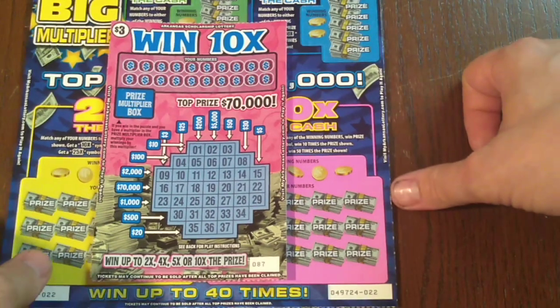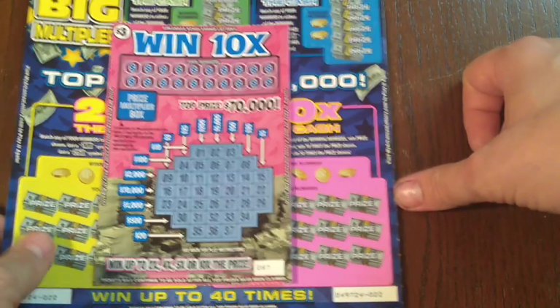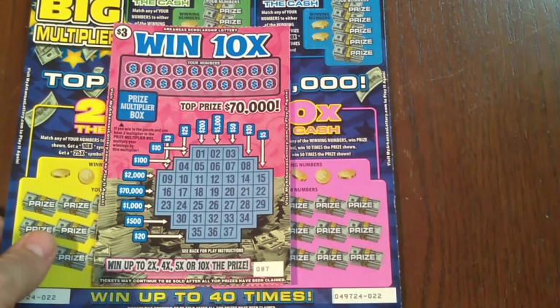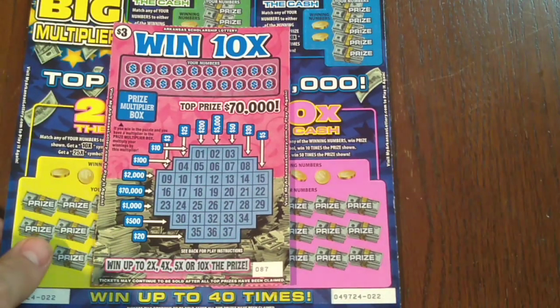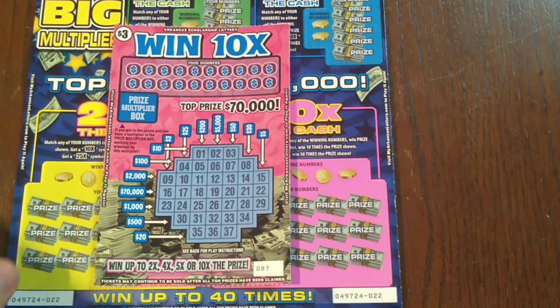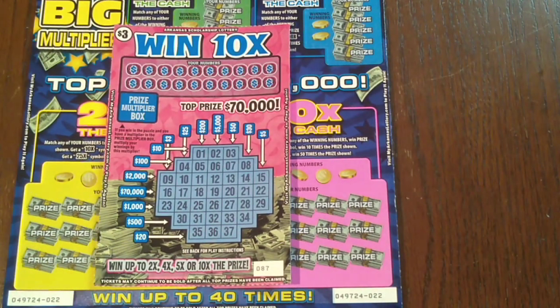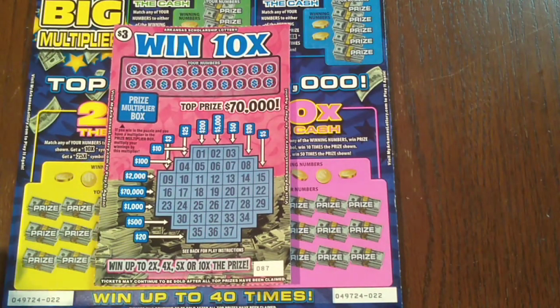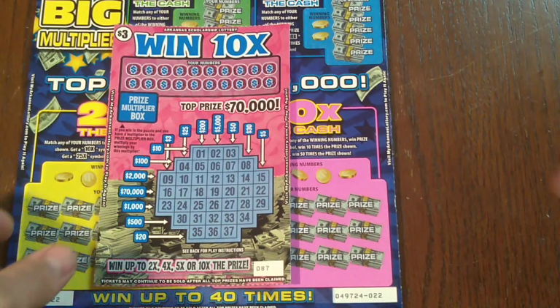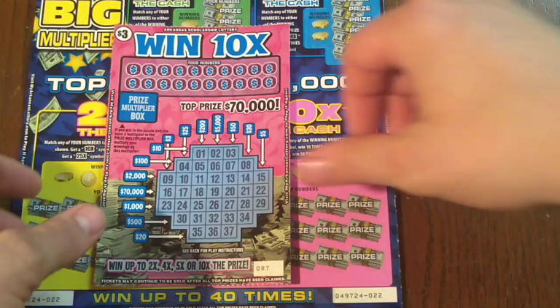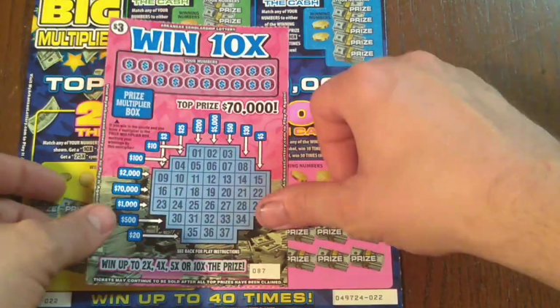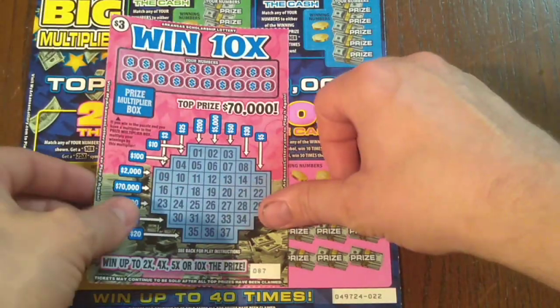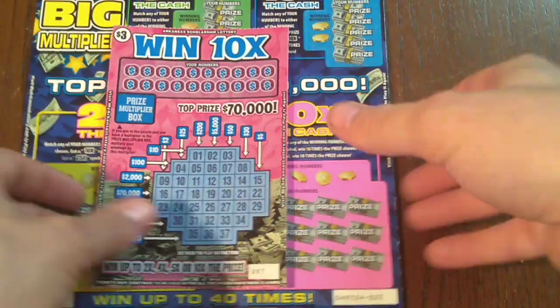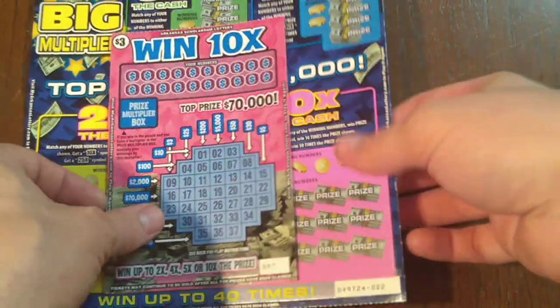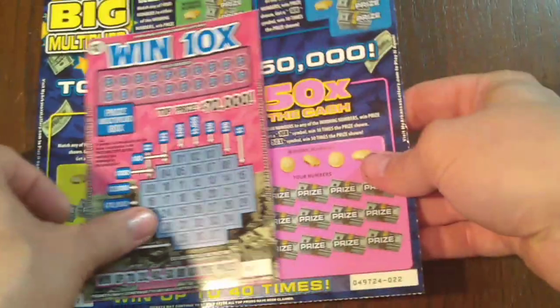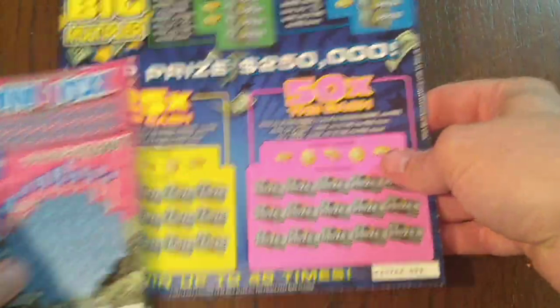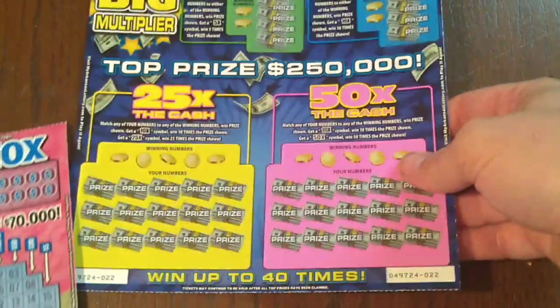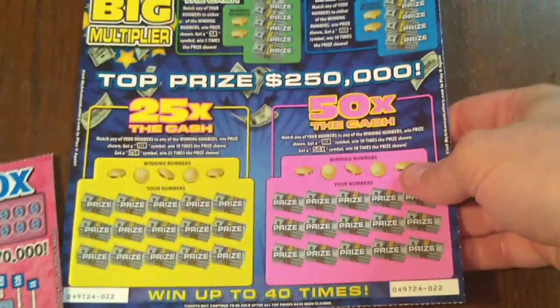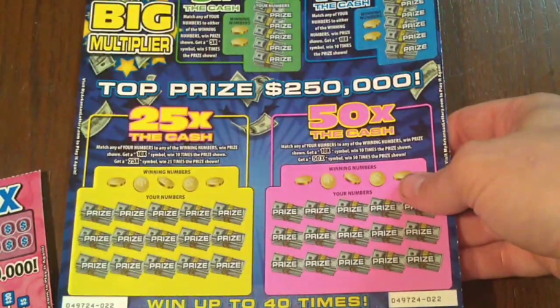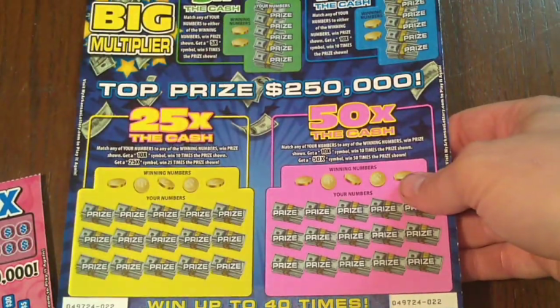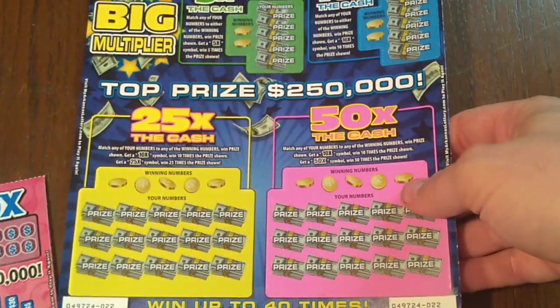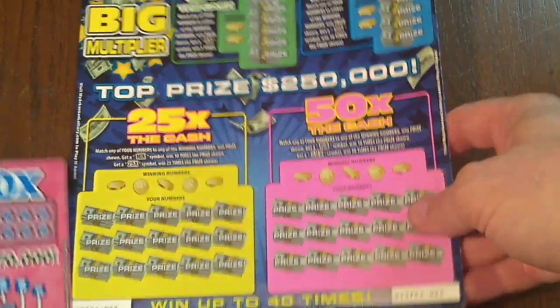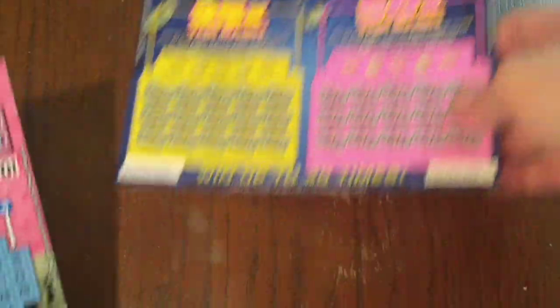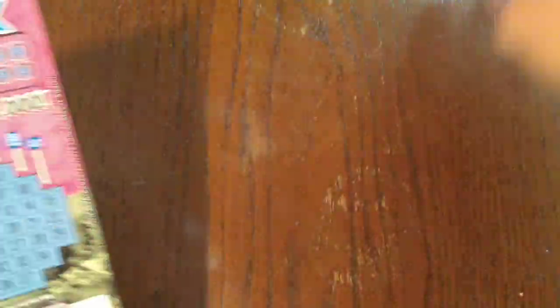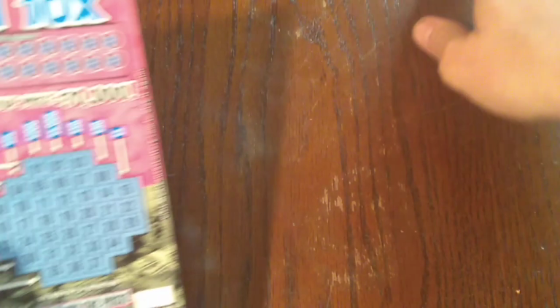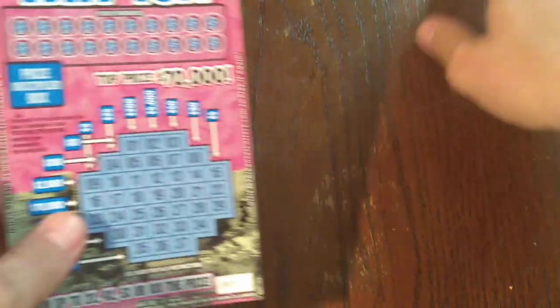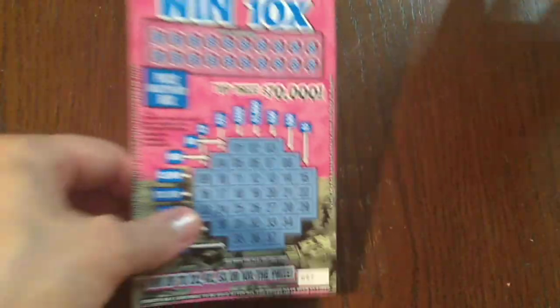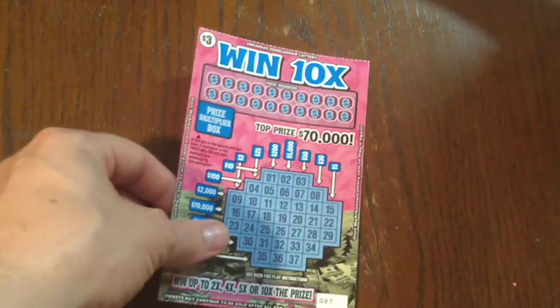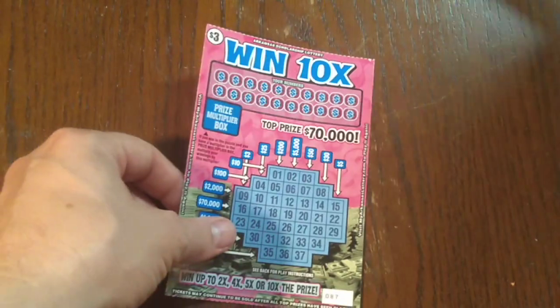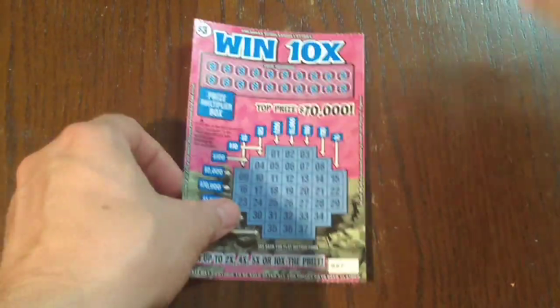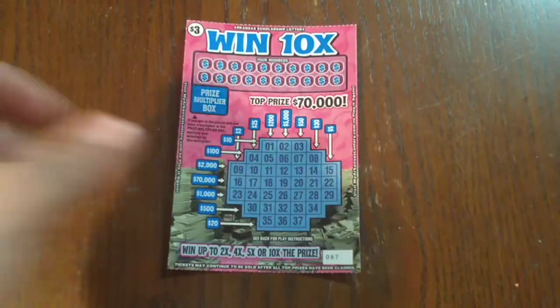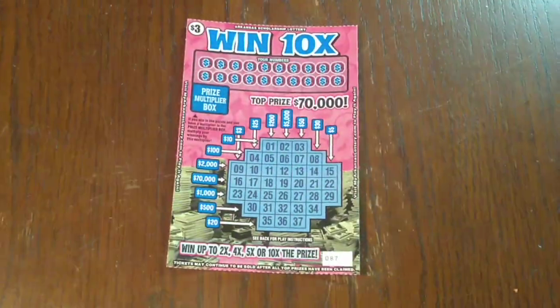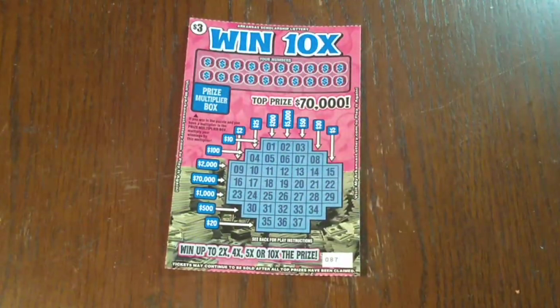Today we got 13 bucks on Arkansas tickets. We got a $3 Win 10x, or 10 times, and a $10 Big Multiplier. We'll start with the $3 ticket first, as we always do, and work our way up to the bigger ticket.